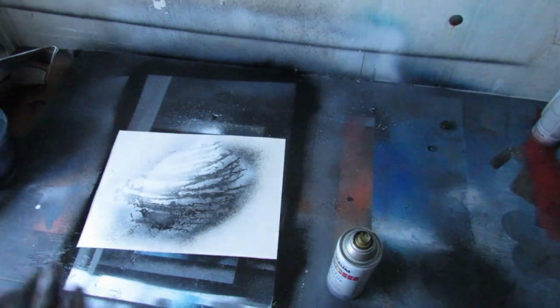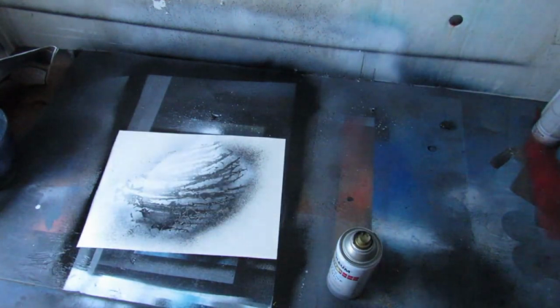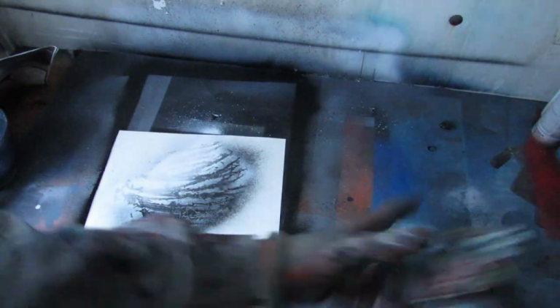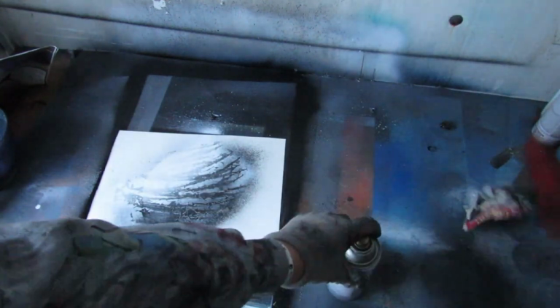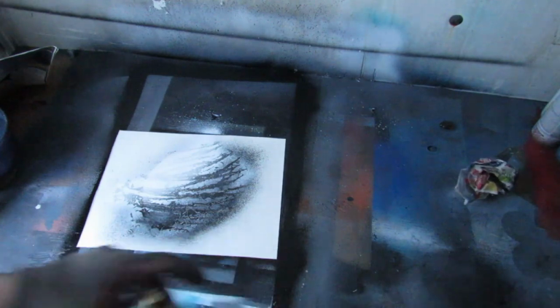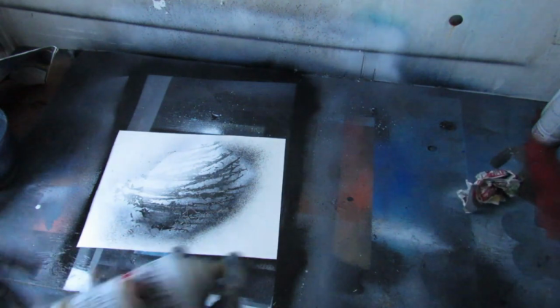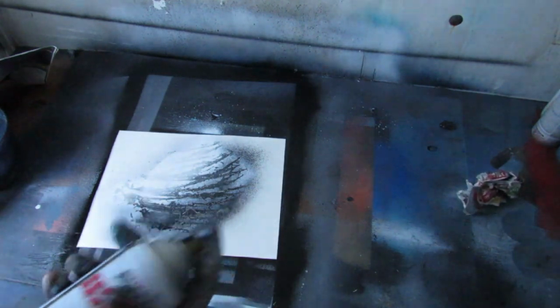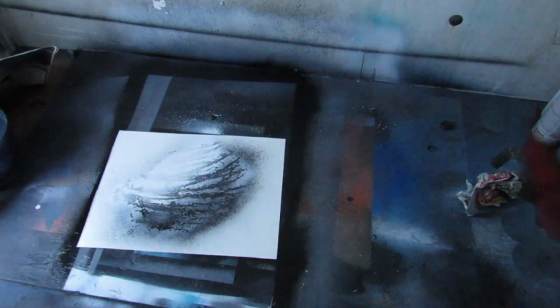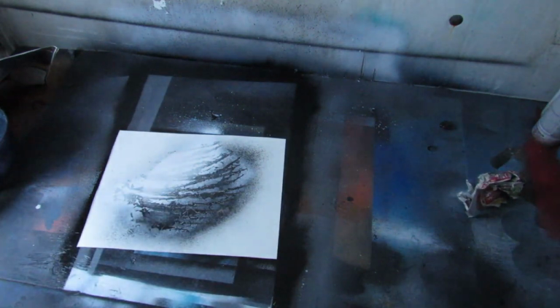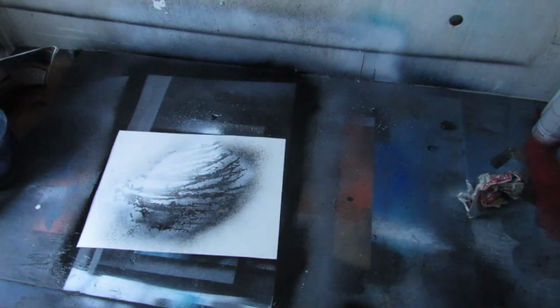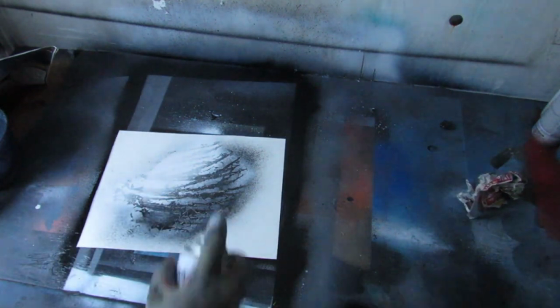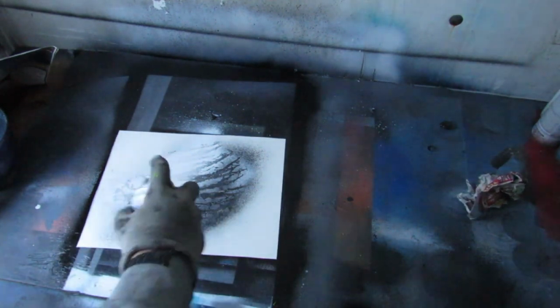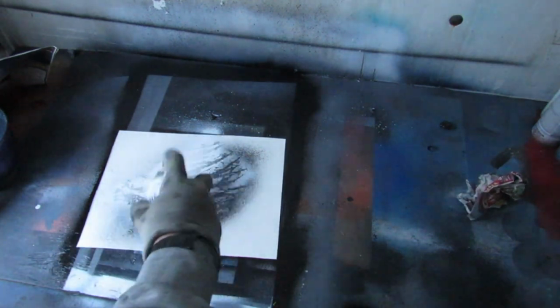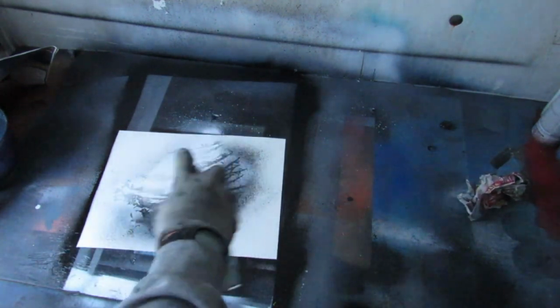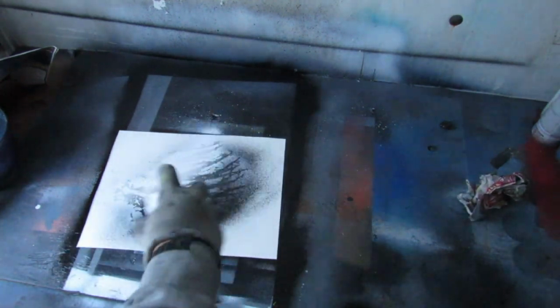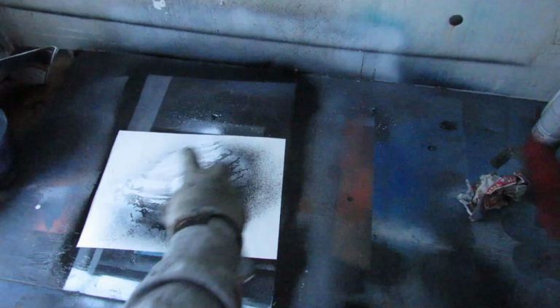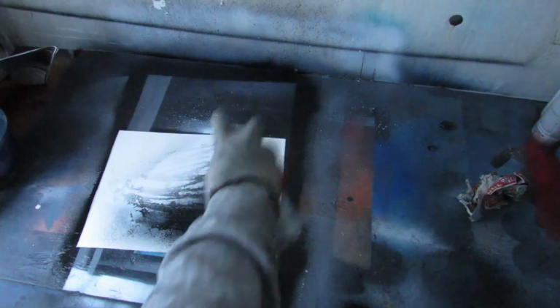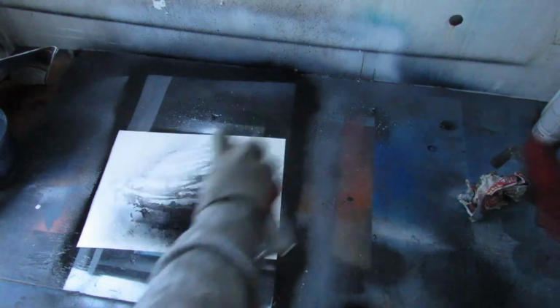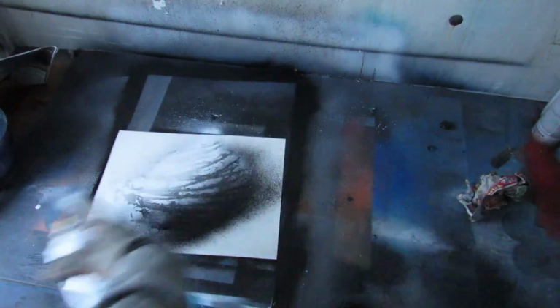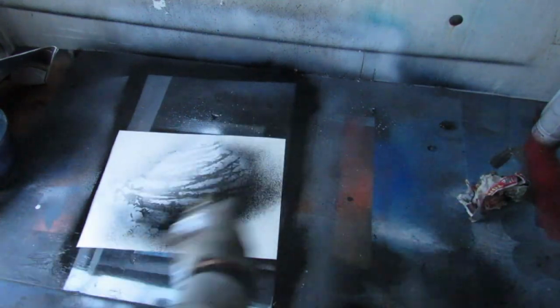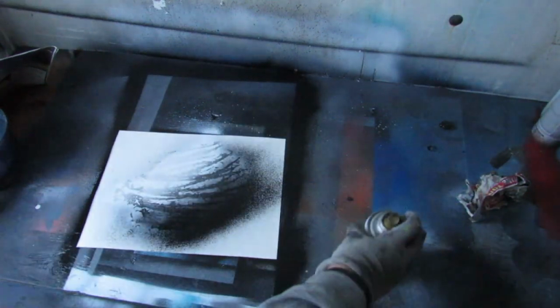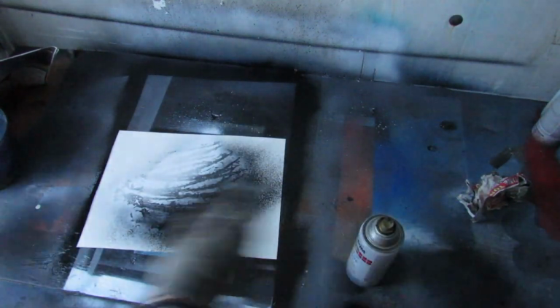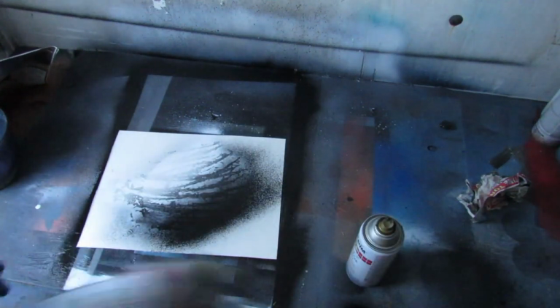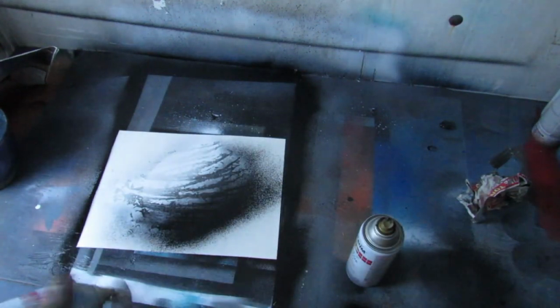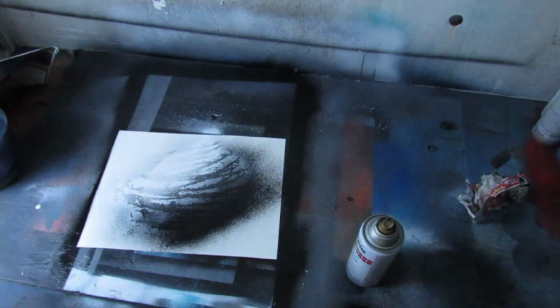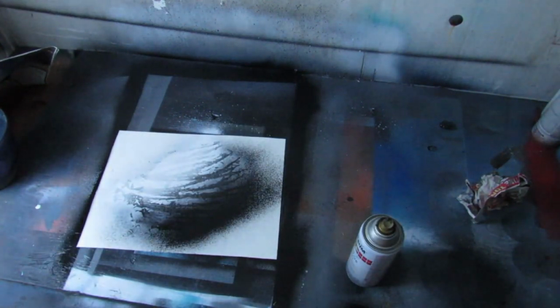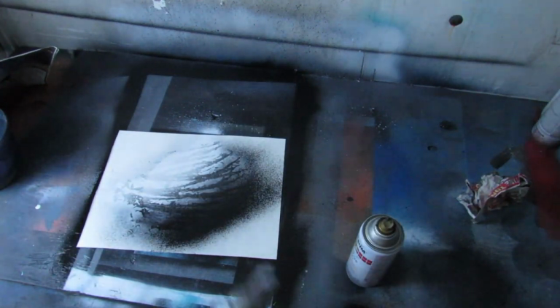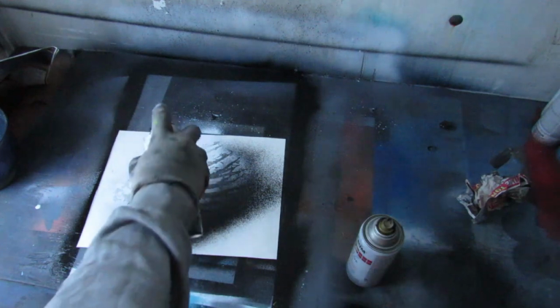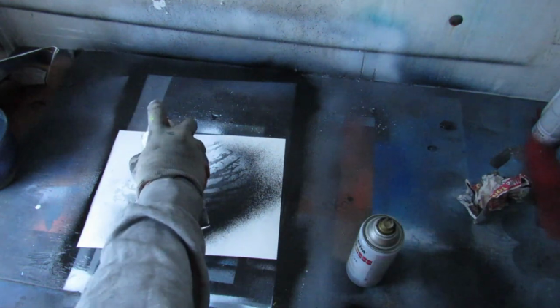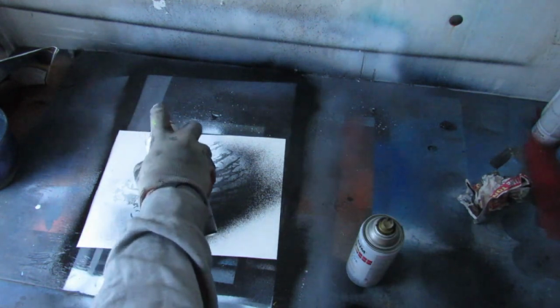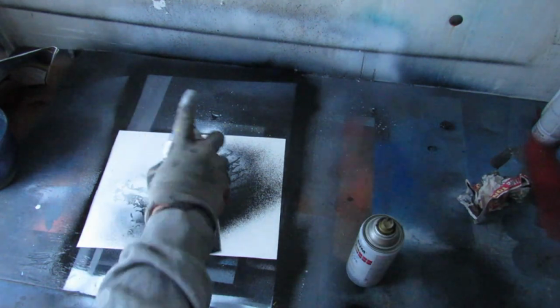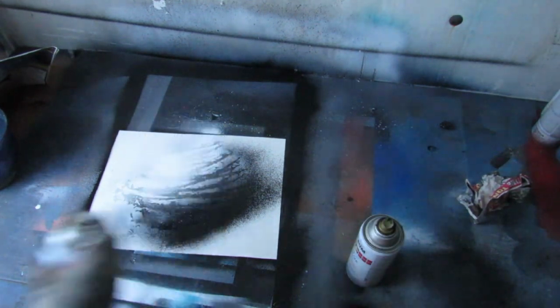Now we're going to add a little bit of highlight. Take your black again, spray it off to the side, and just do a little bit of dusting — just a little bit — so that it adds a little bit of depth. You can also just do a little circle right there.